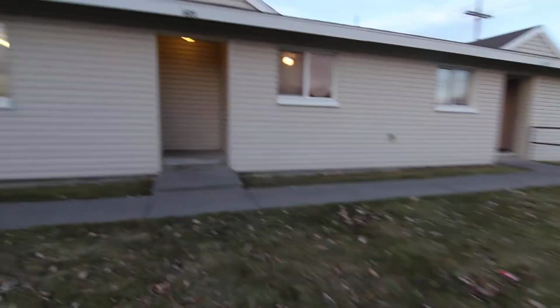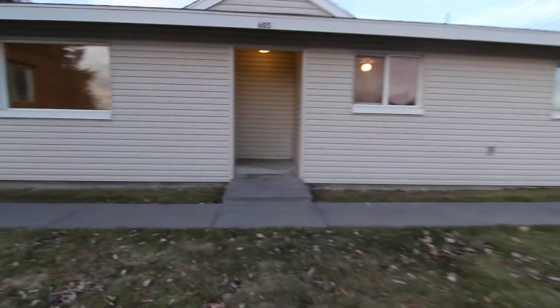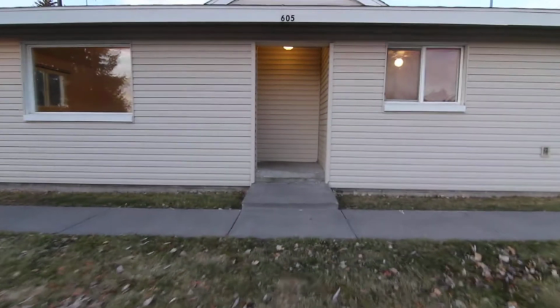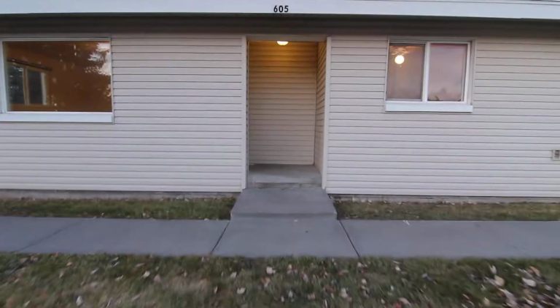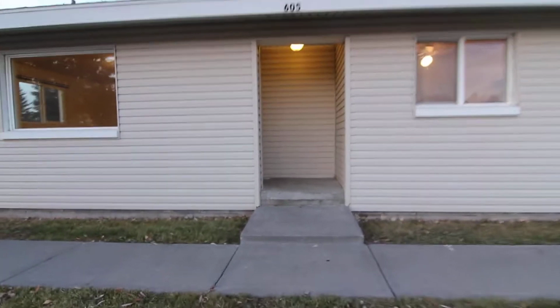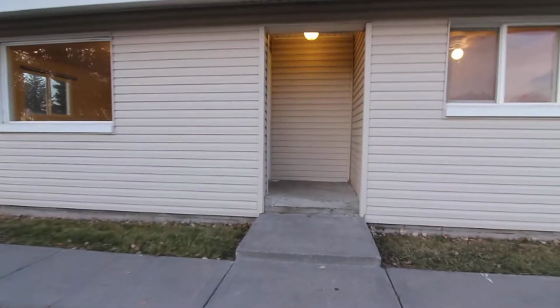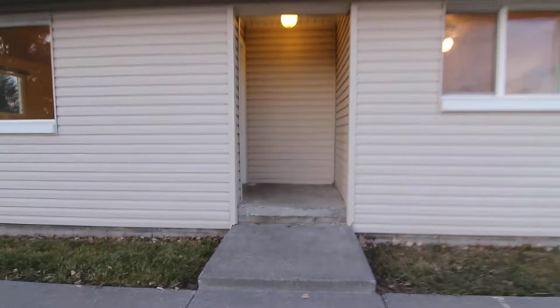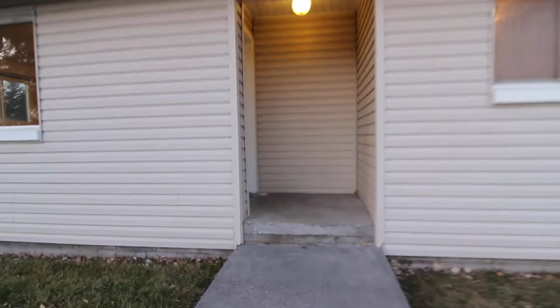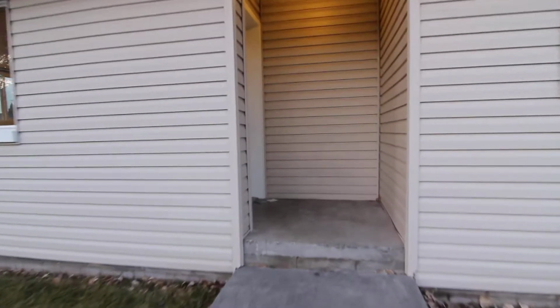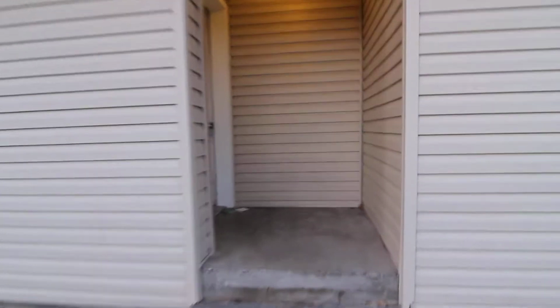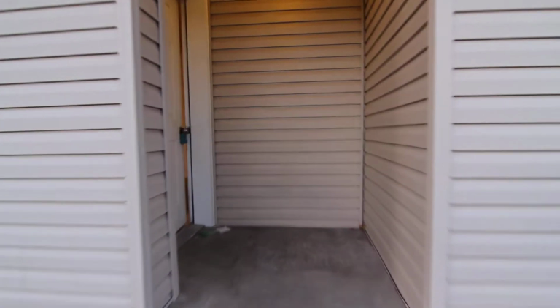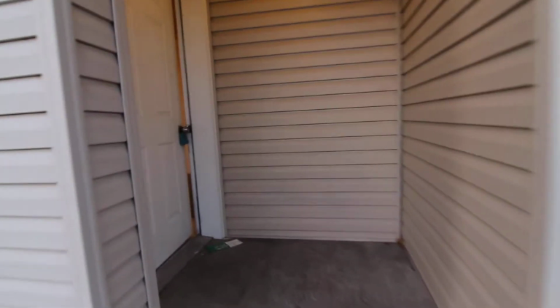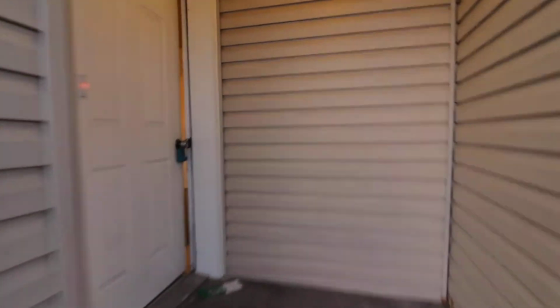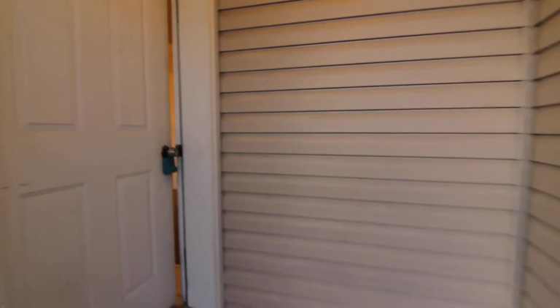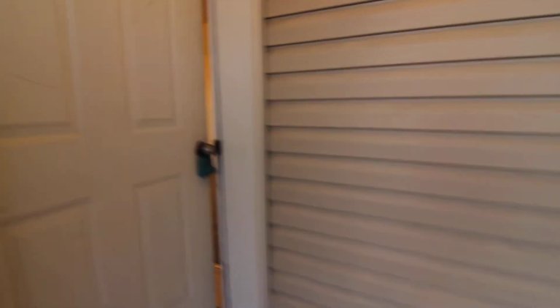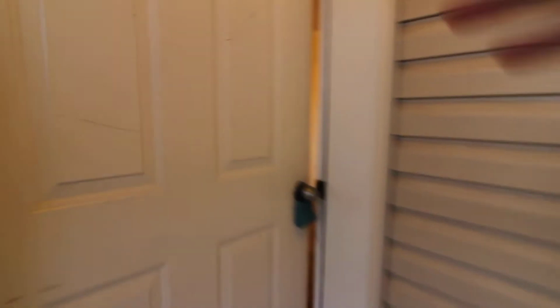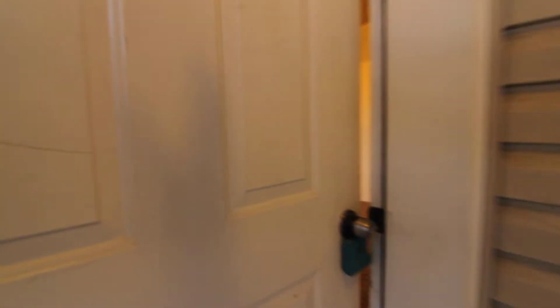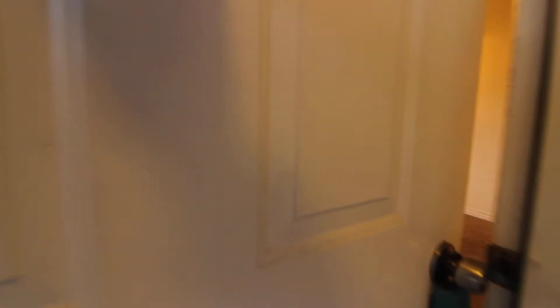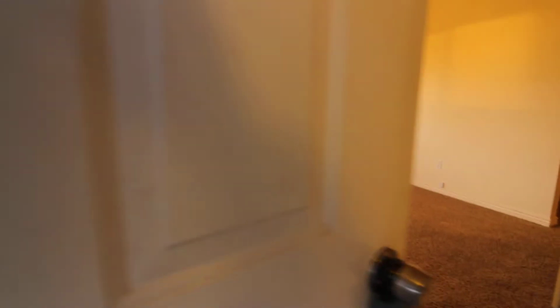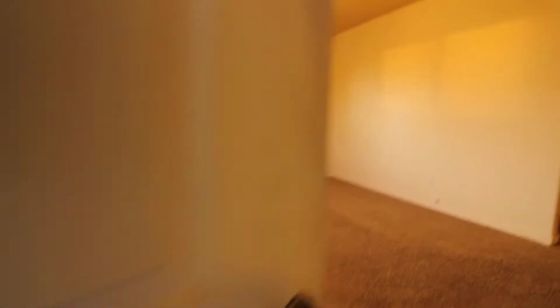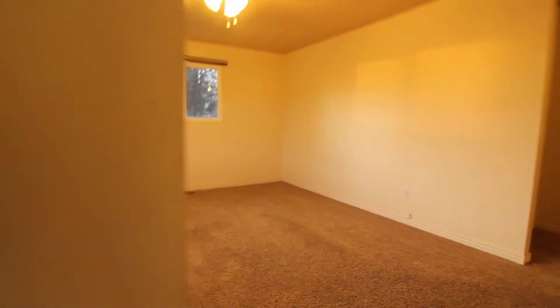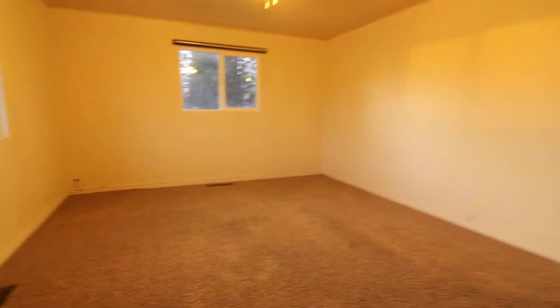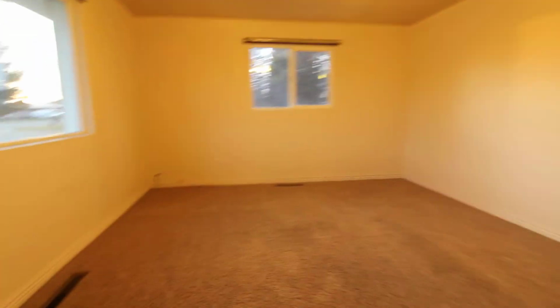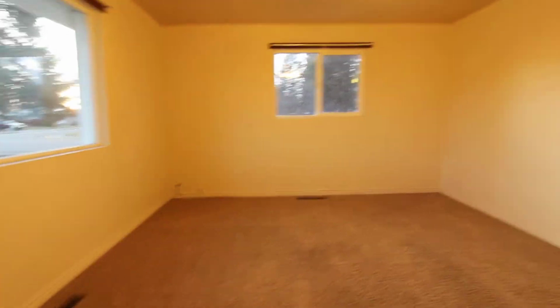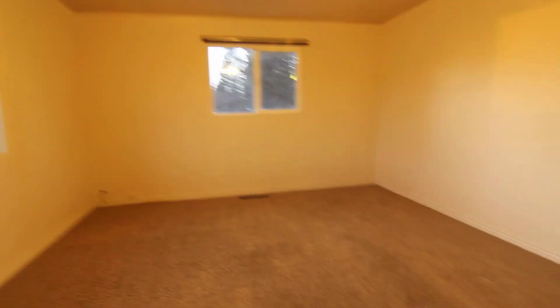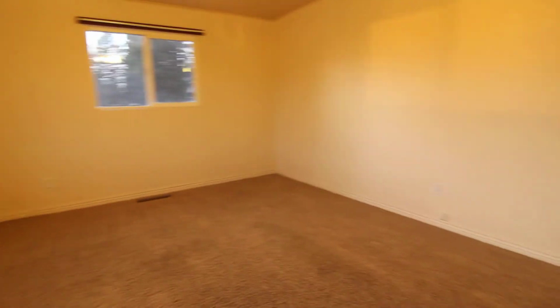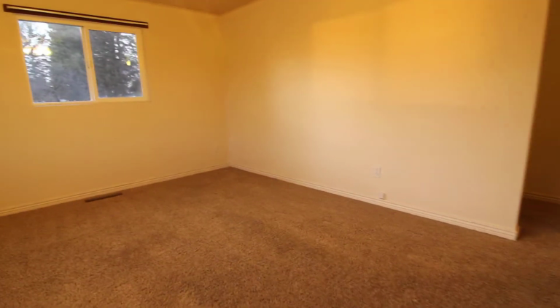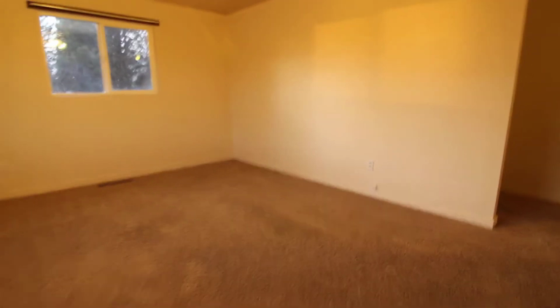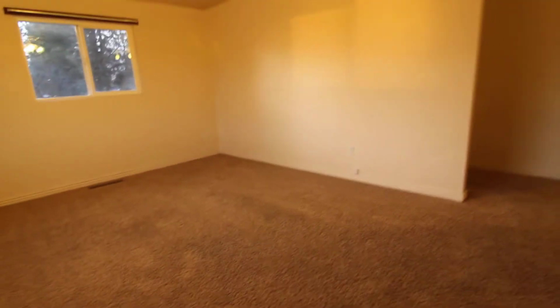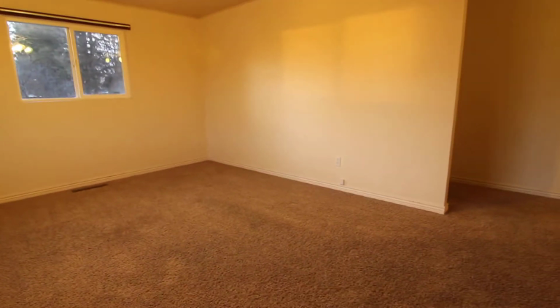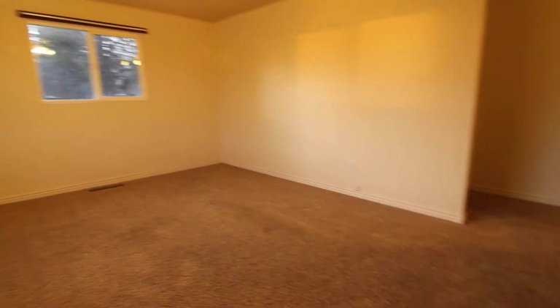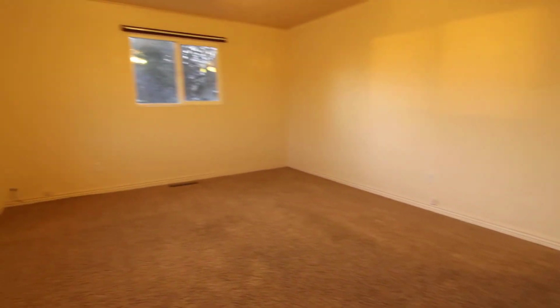This is a two-bed one-bath duplex. It's all on one floor, on the main floor. We walk in, we'll be walking into a nice large-sized living room.